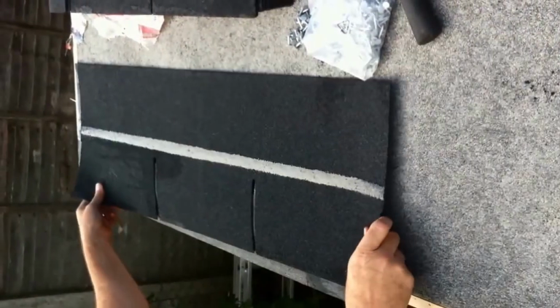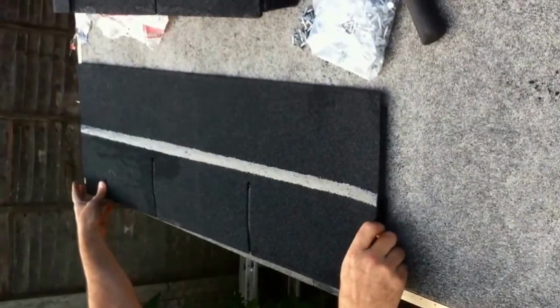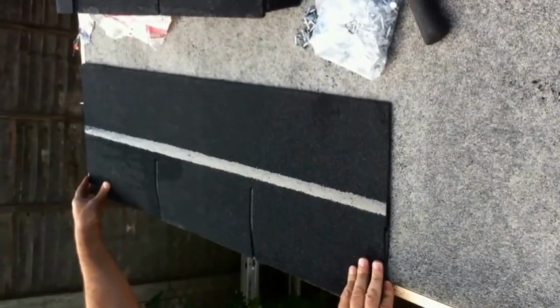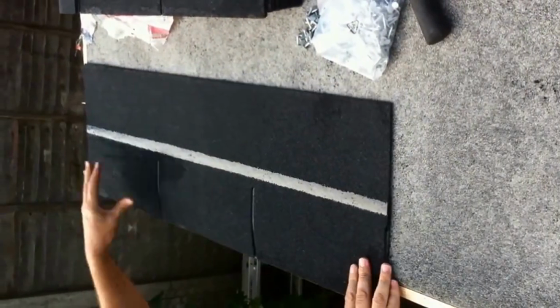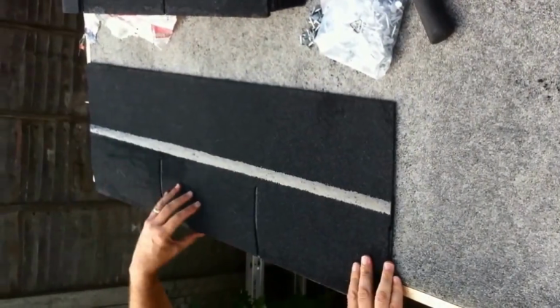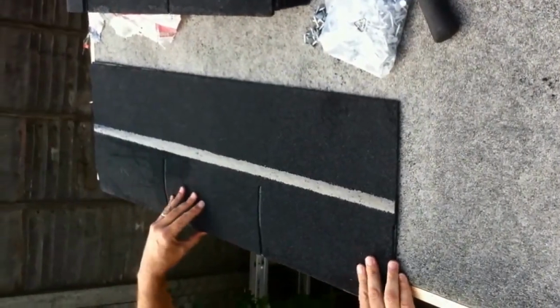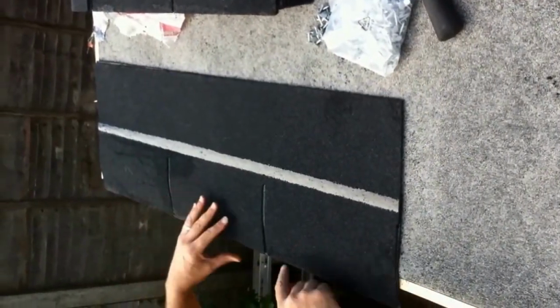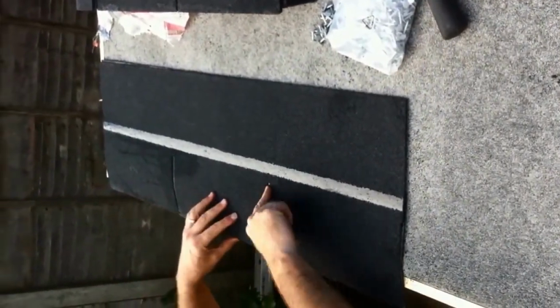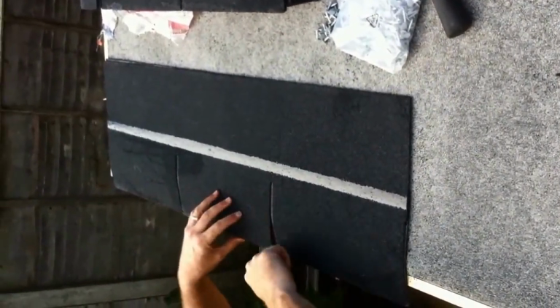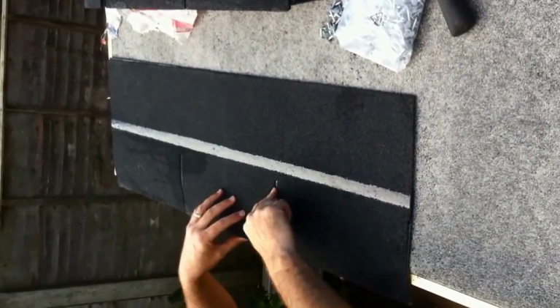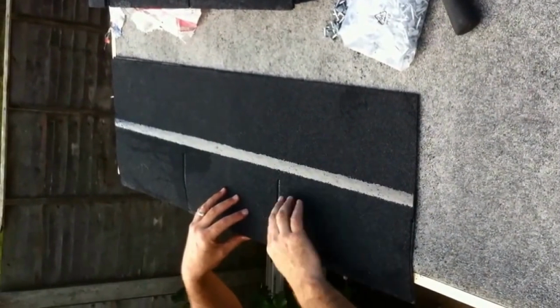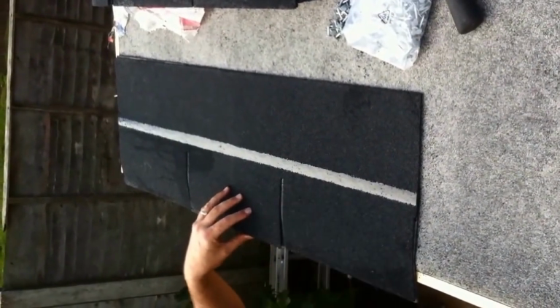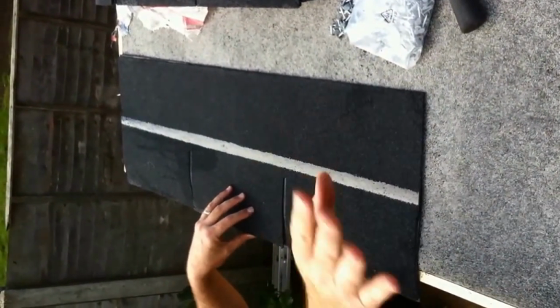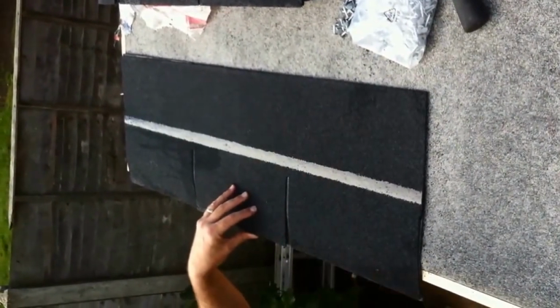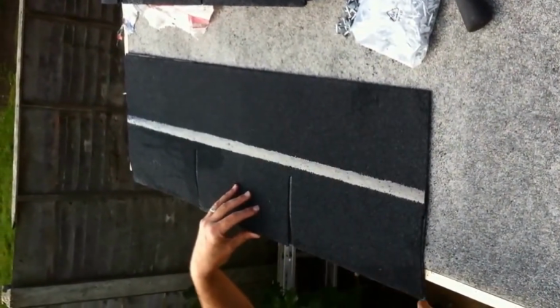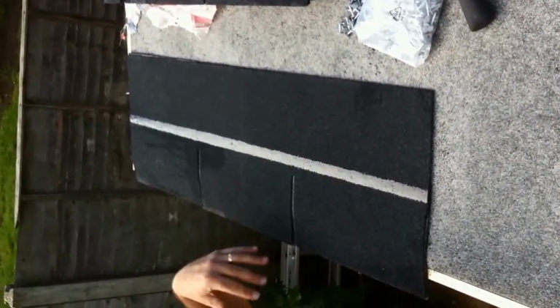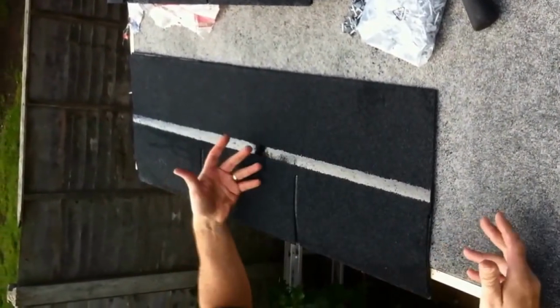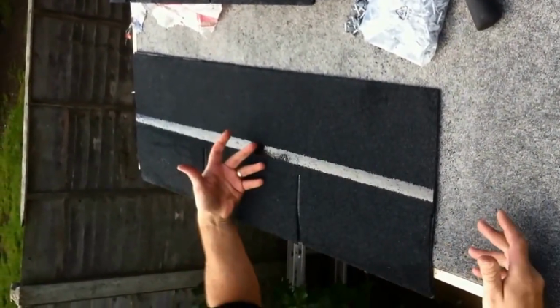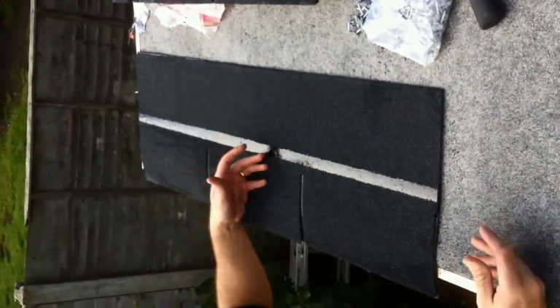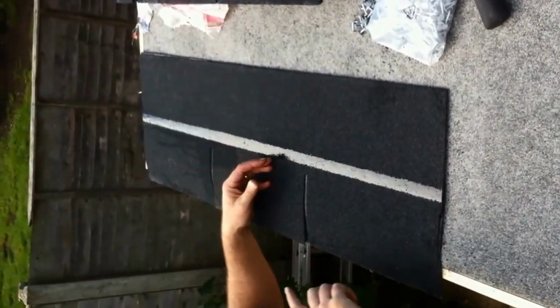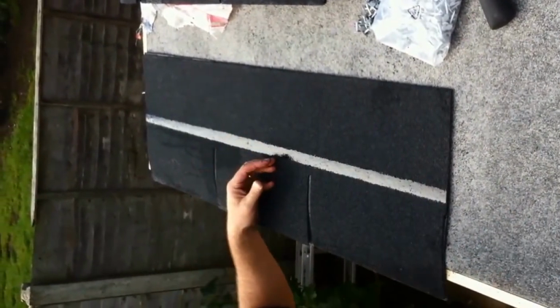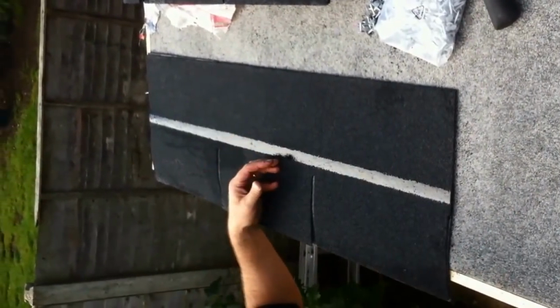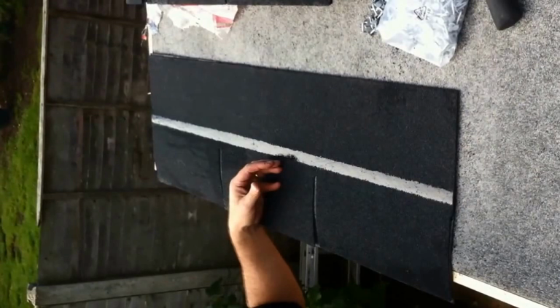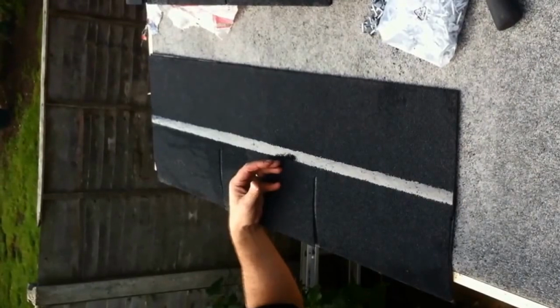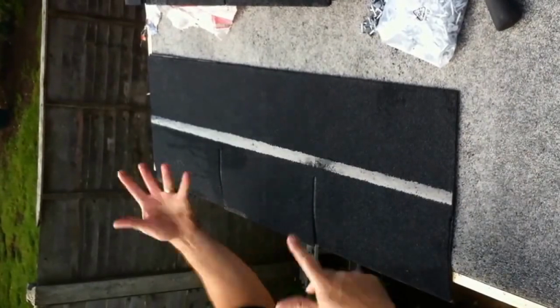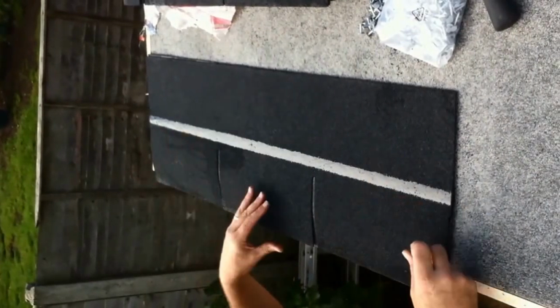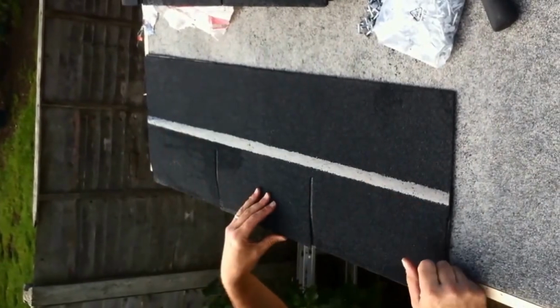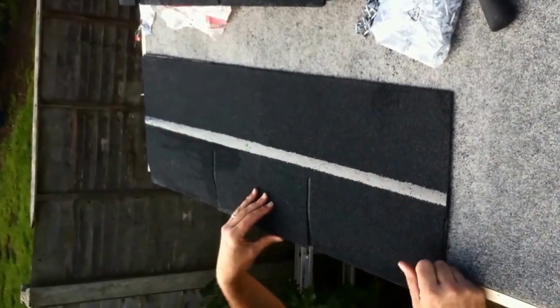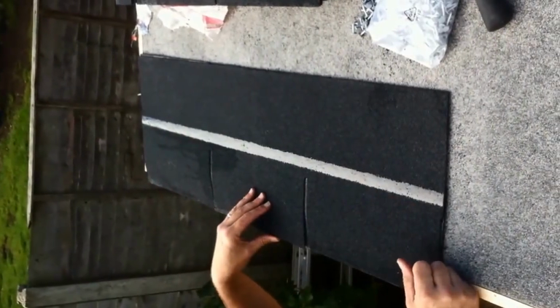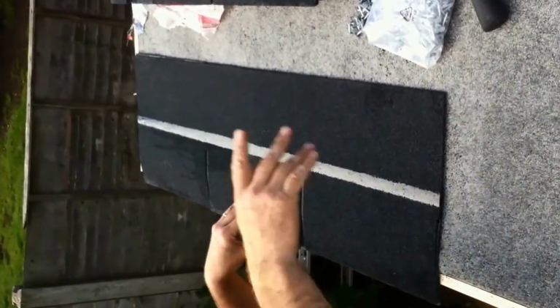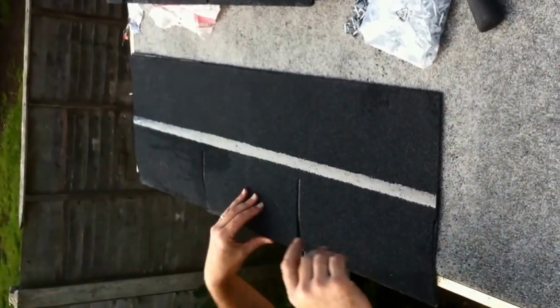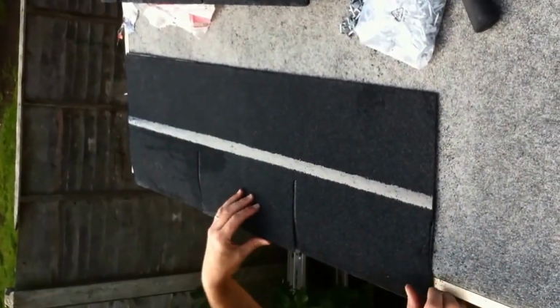You then put the next one over and as you can see you've got the watertight seal that makes your whole roof watertight. So your first one goes upside down all the way across the eaves edge, and then you're over to the right way and work your way up the roof.